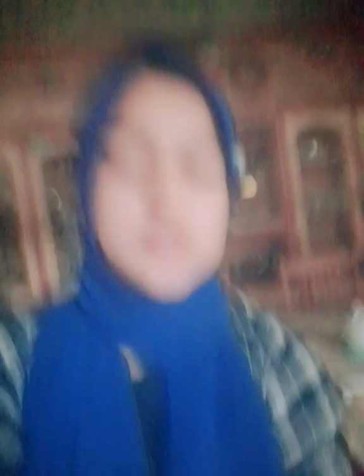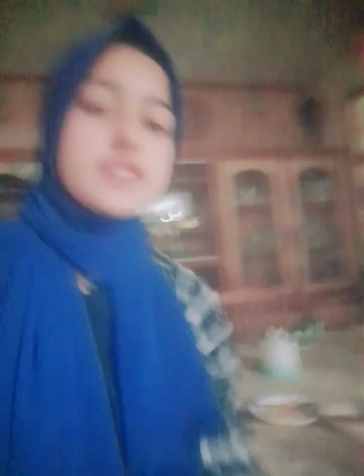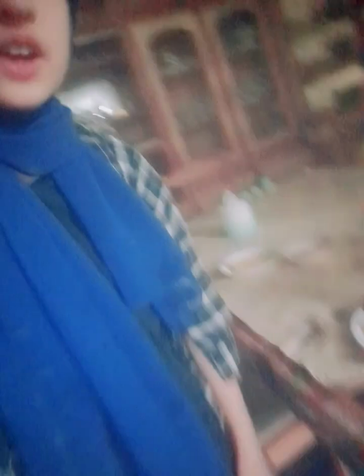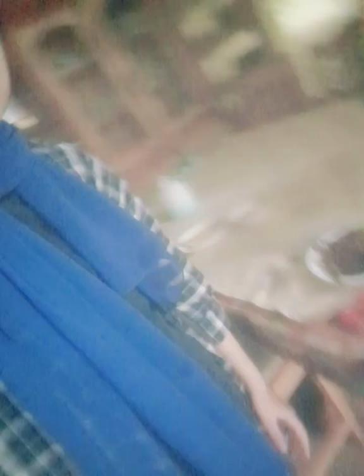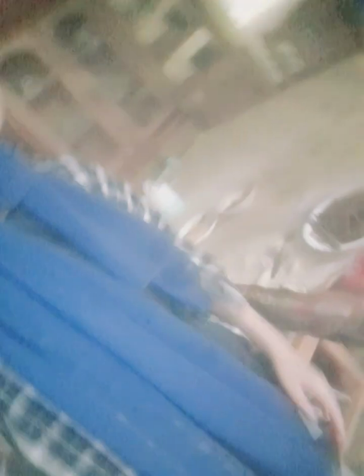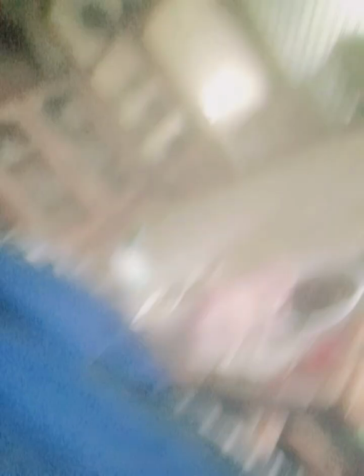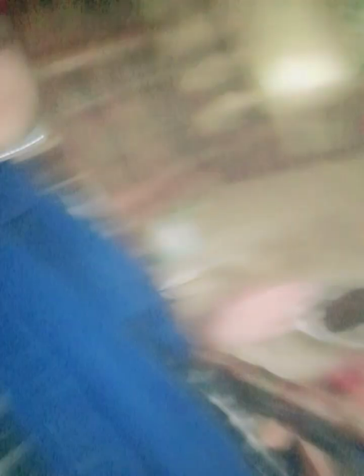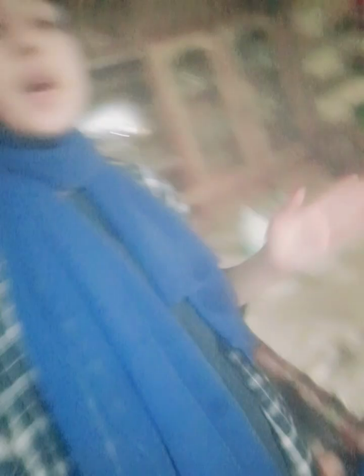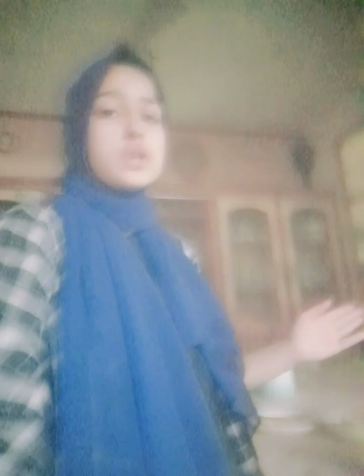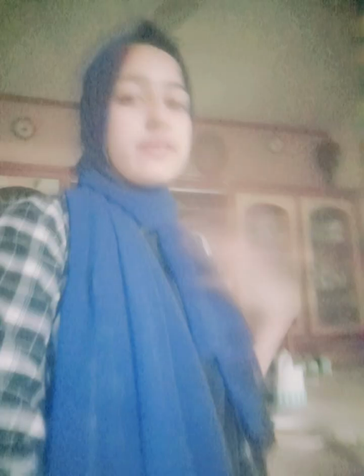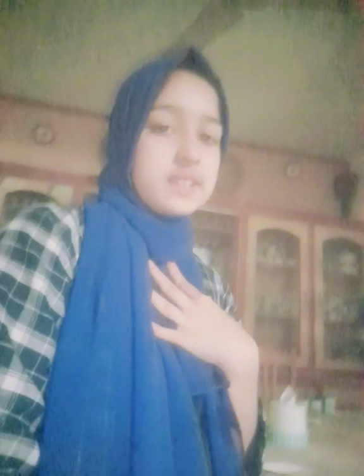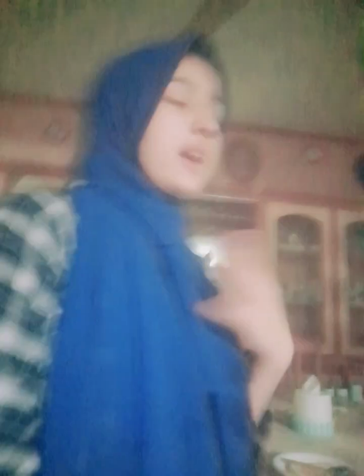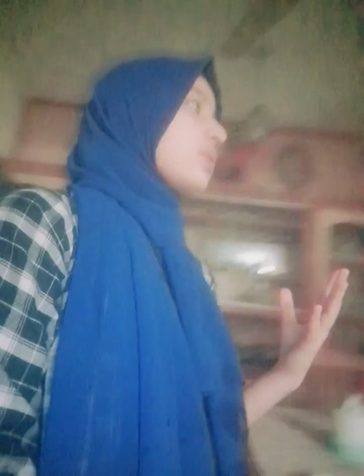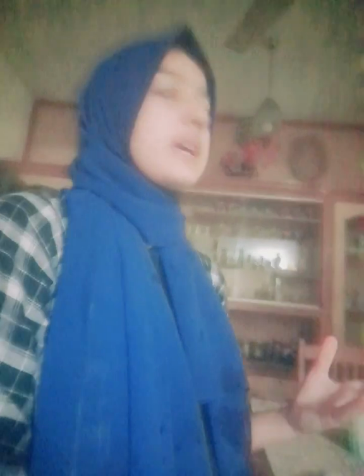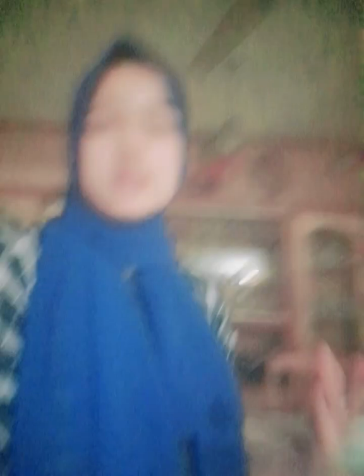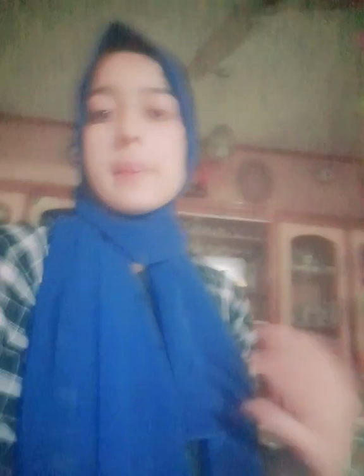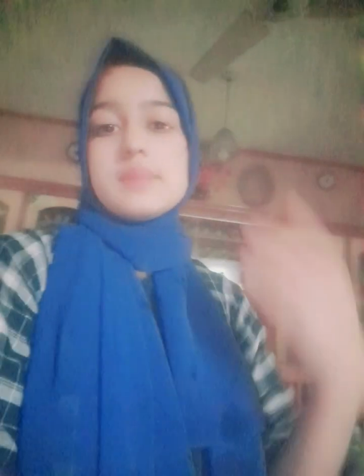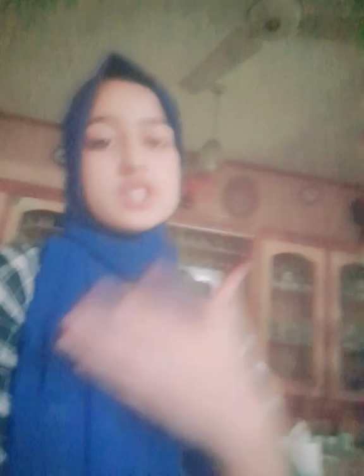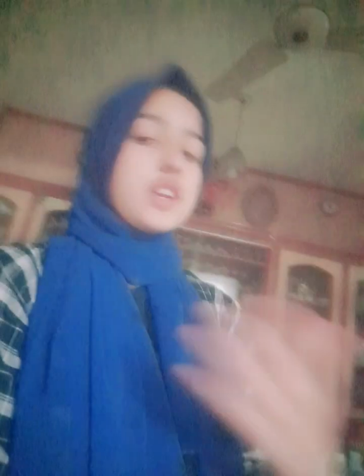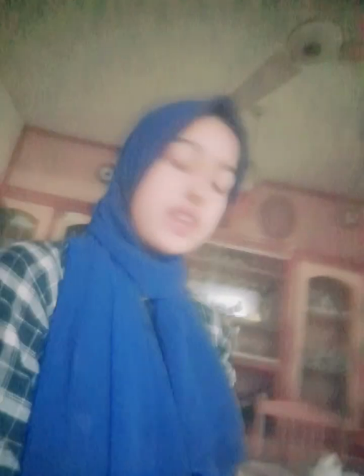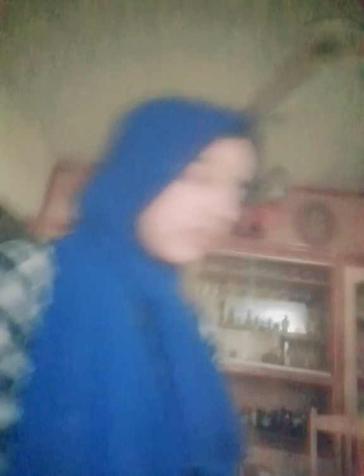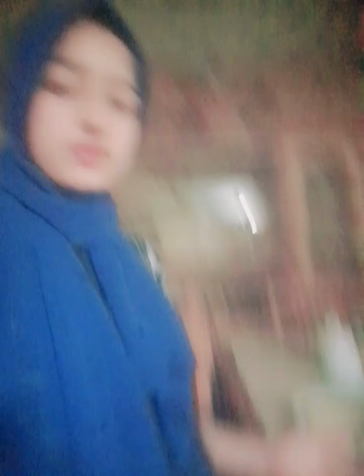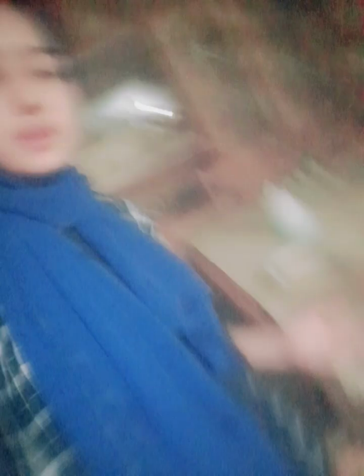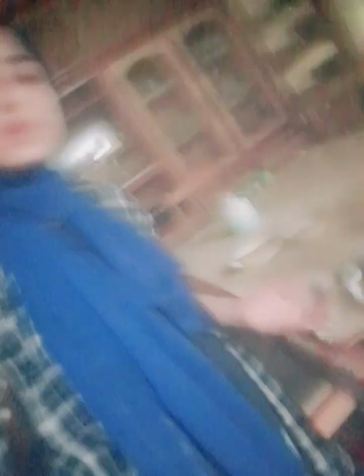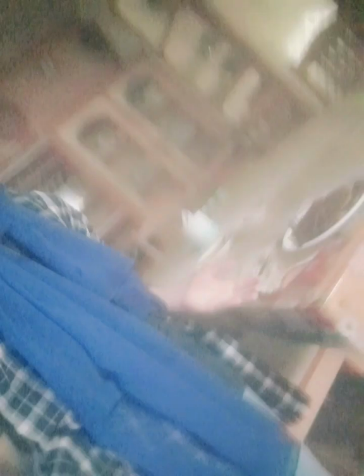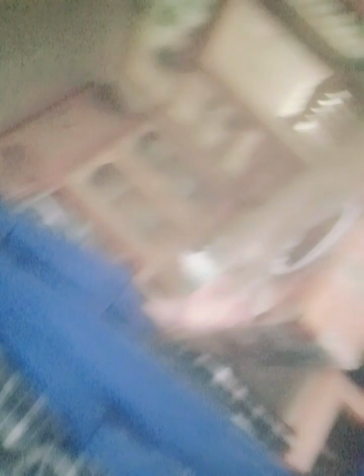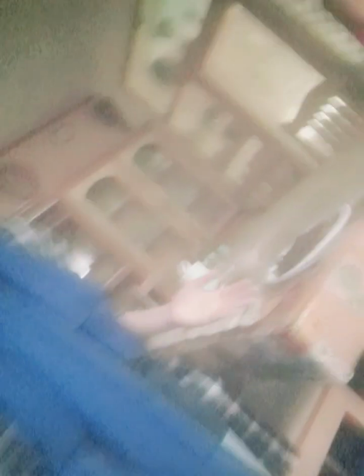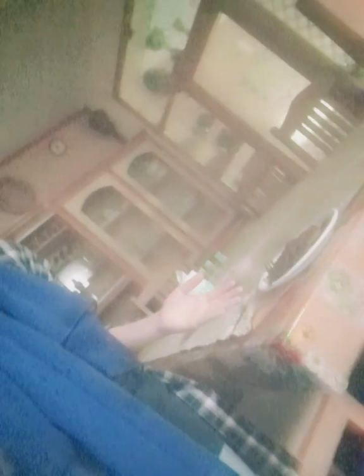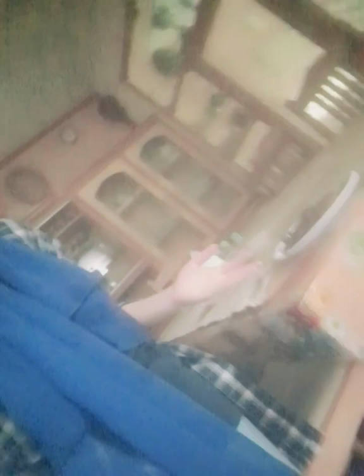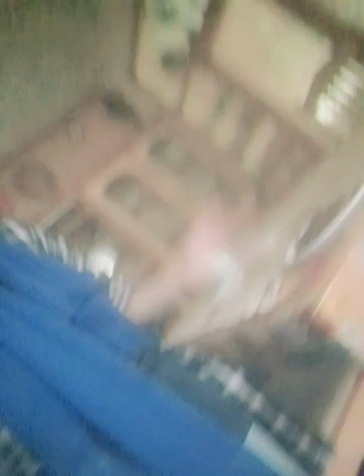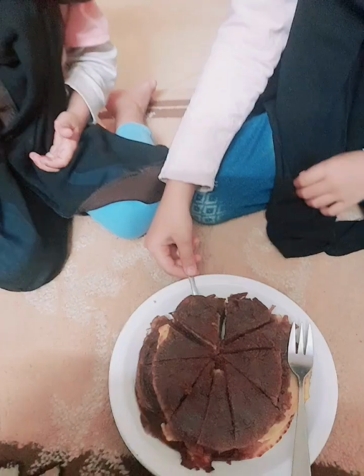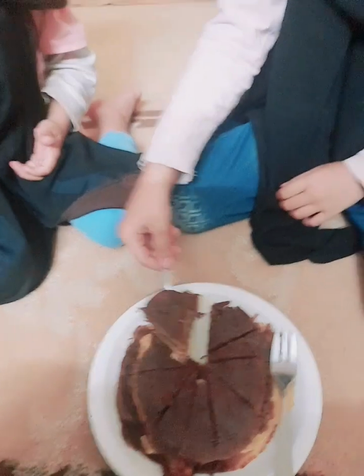Guys, look — our pancakes are ready! I'm fasting, so let's not eat them, but my sisters are here to try them. I cooked these for them, and her mom said to make something for them, so here we go. Try it!